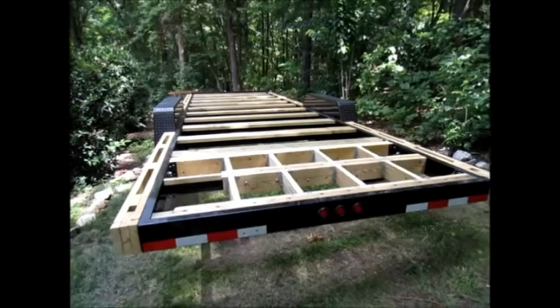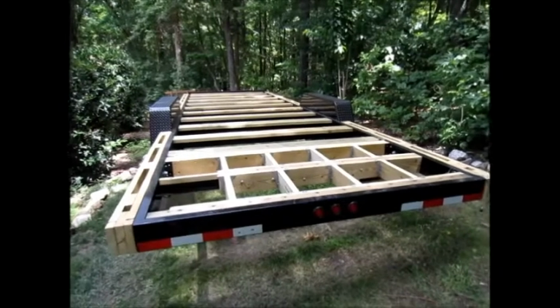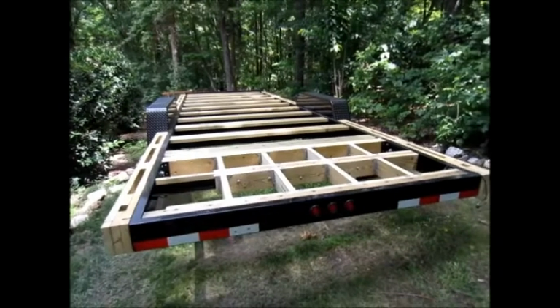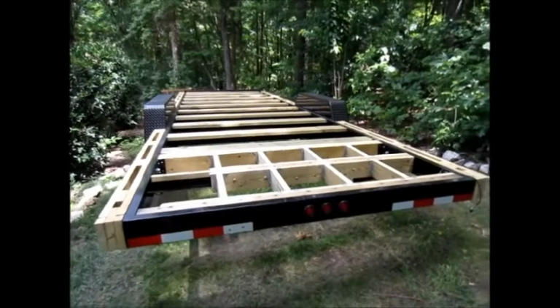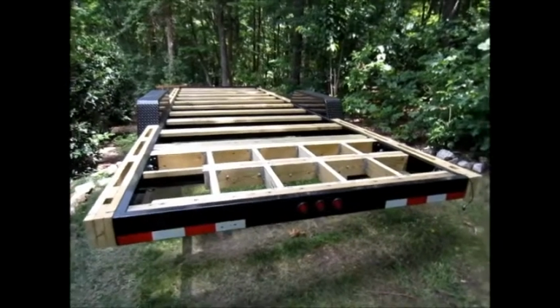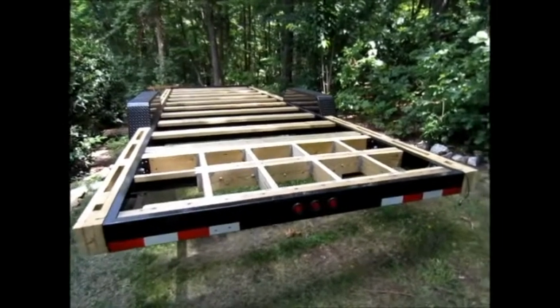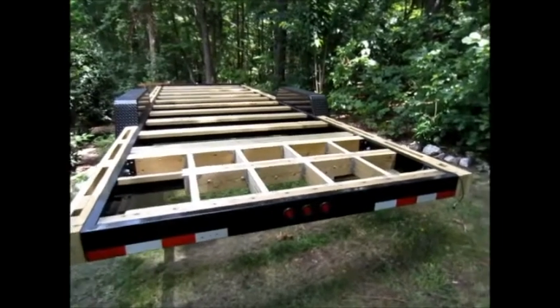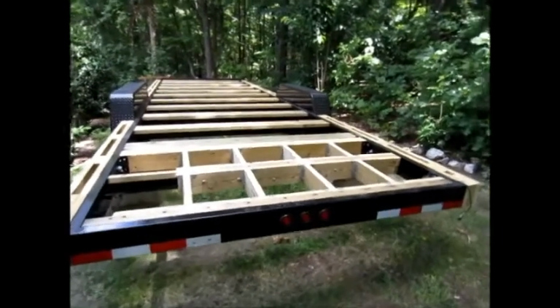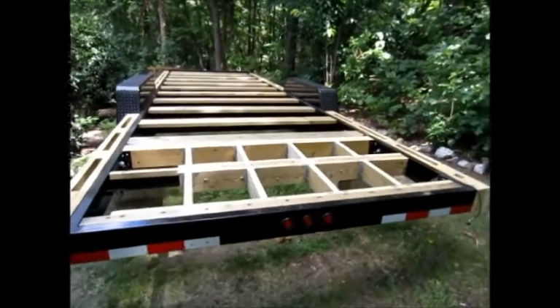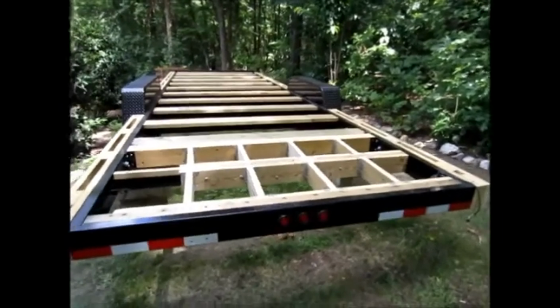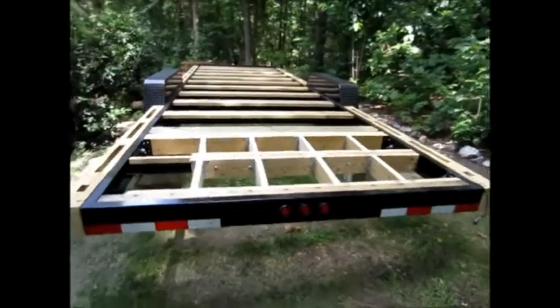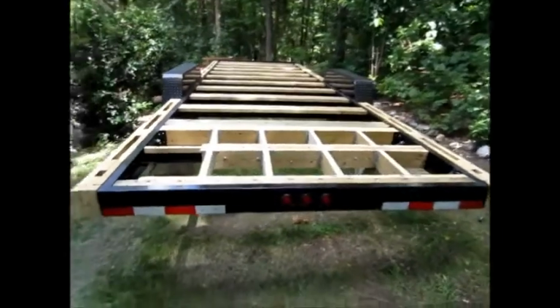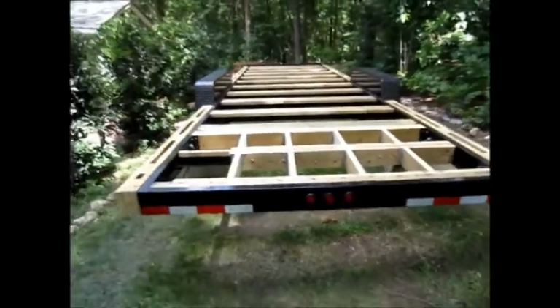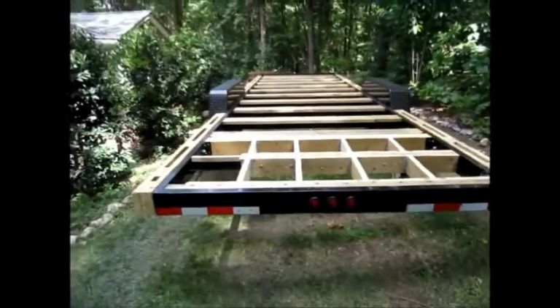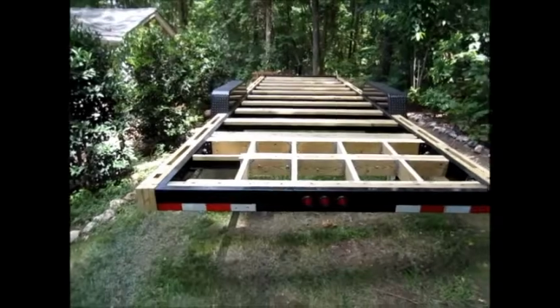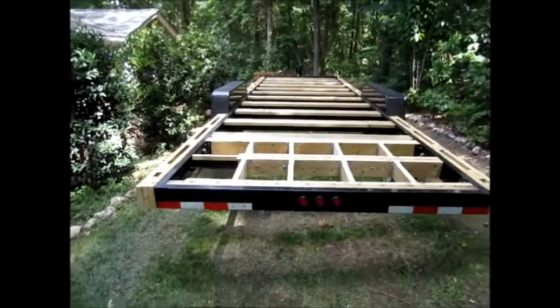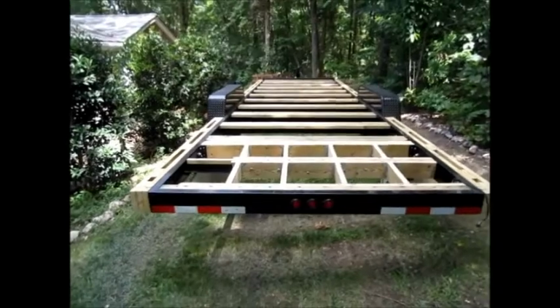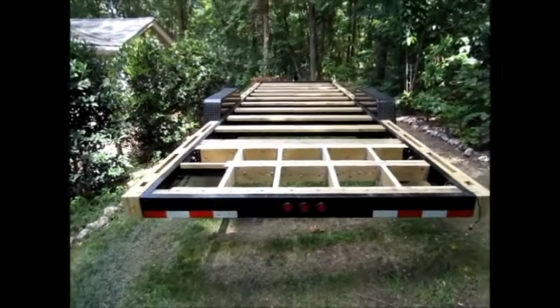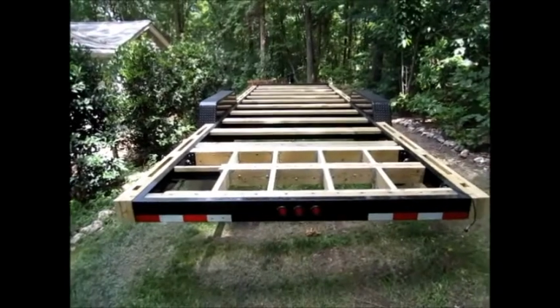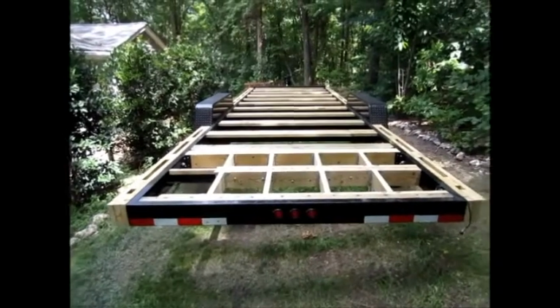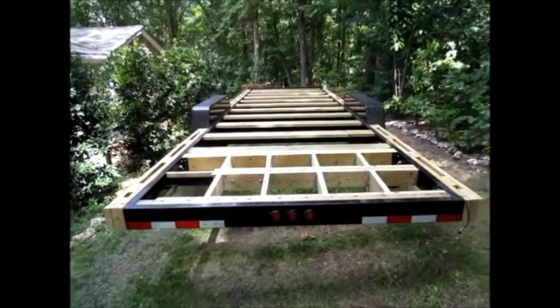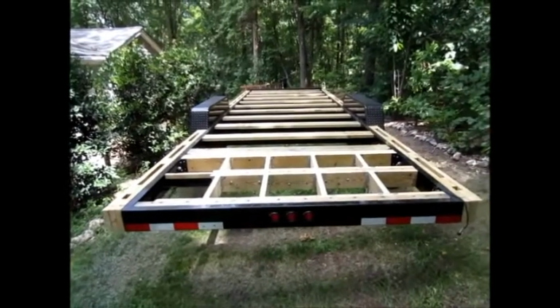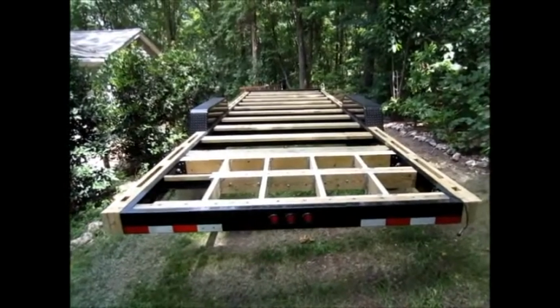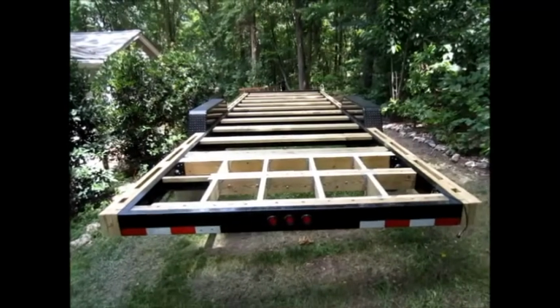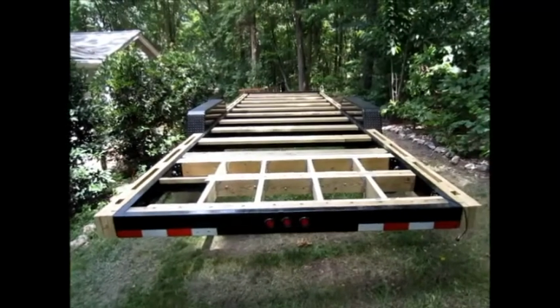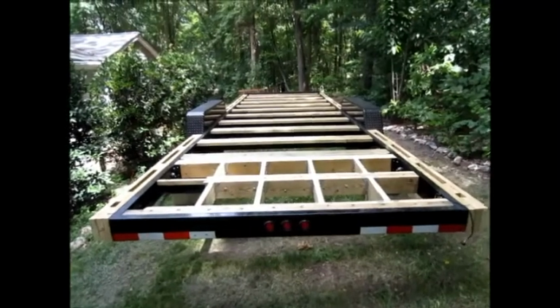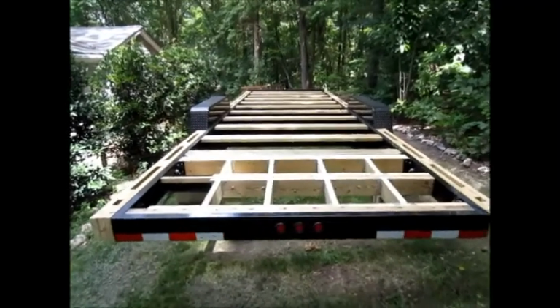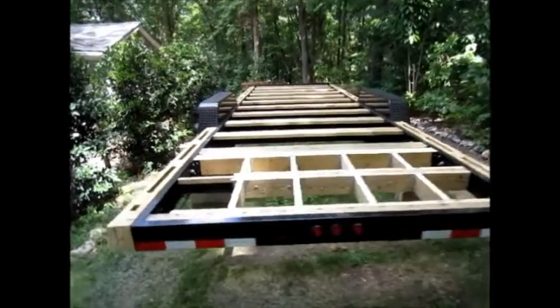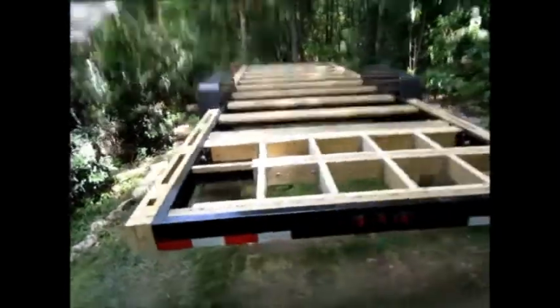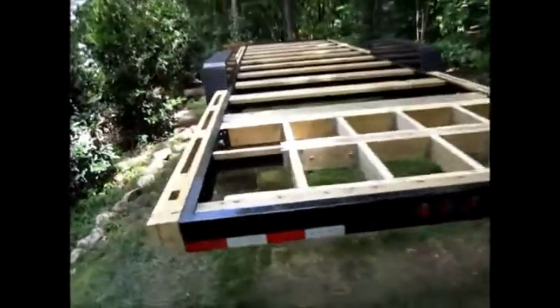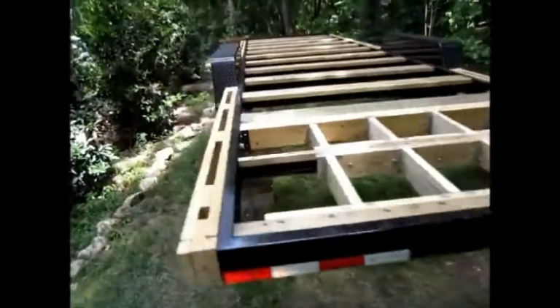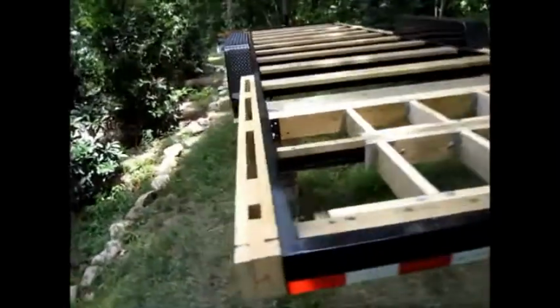Here is our tiny house trailer and all the foundation work is complete. There are basically three components to this.